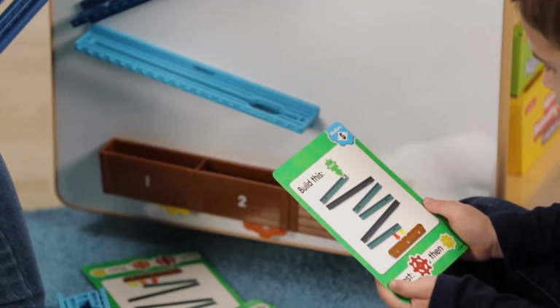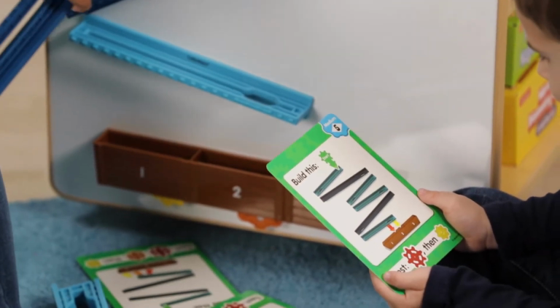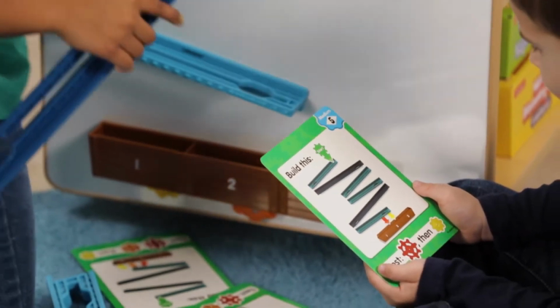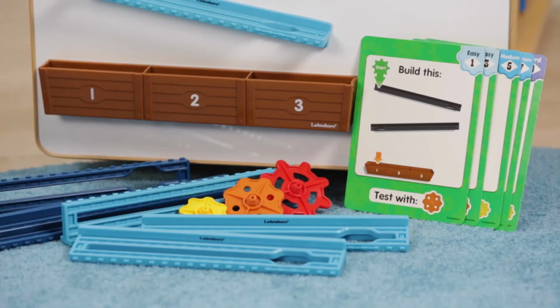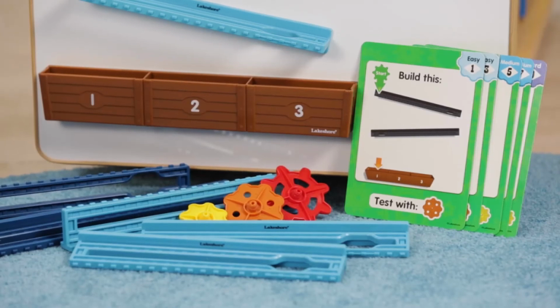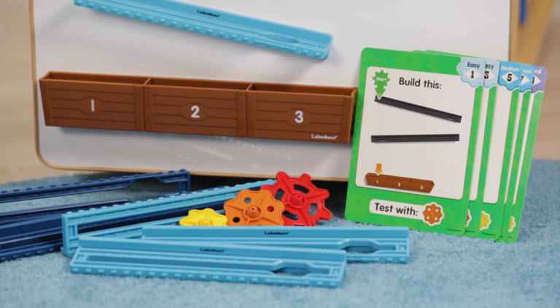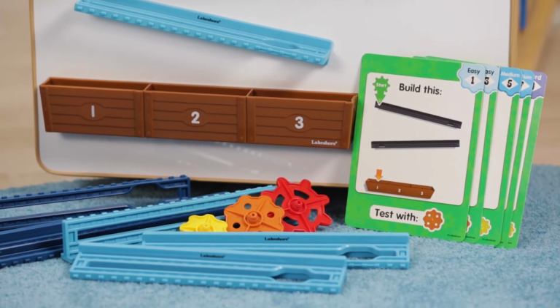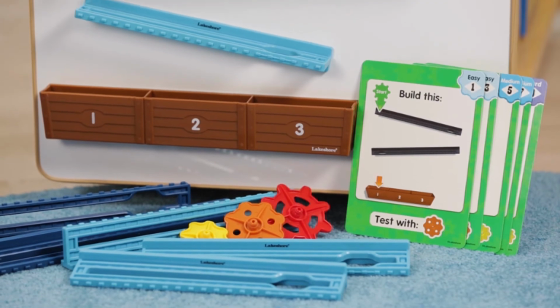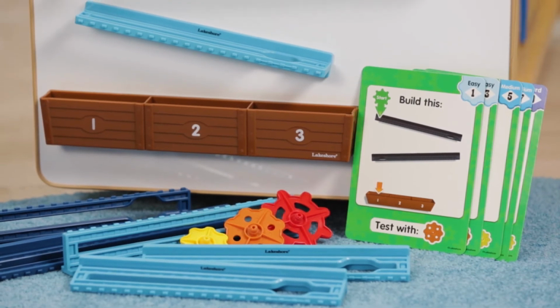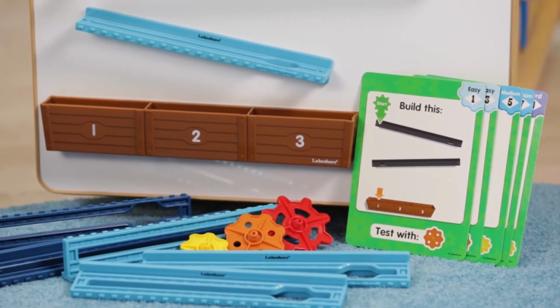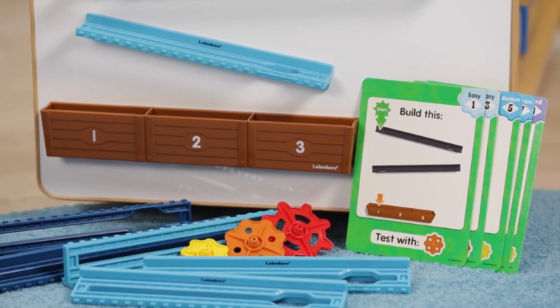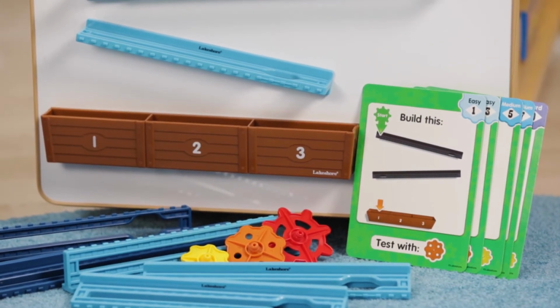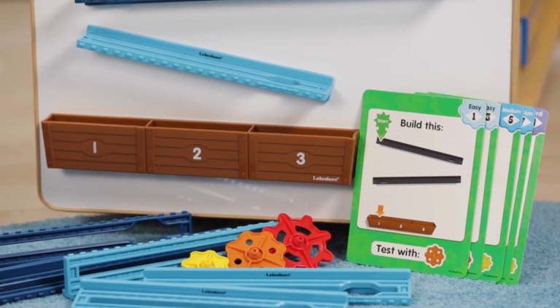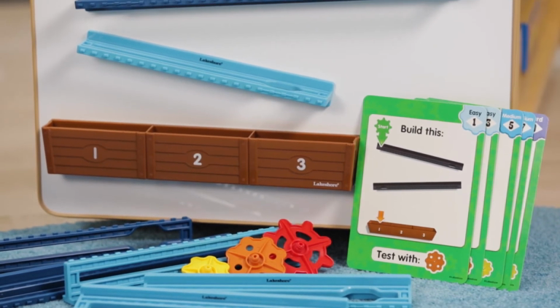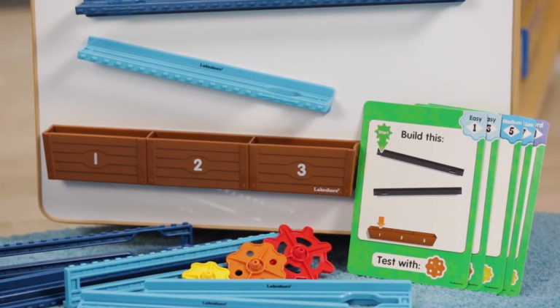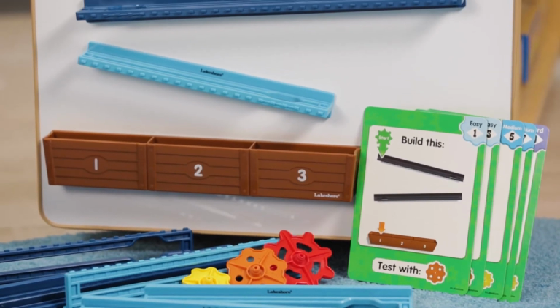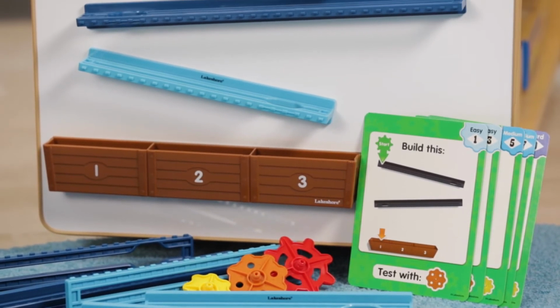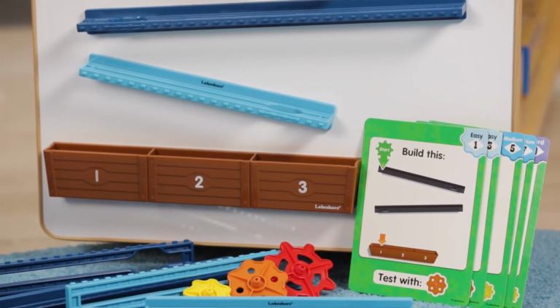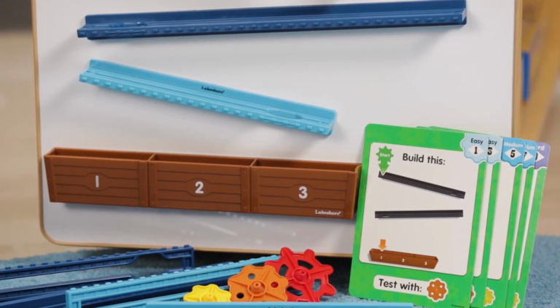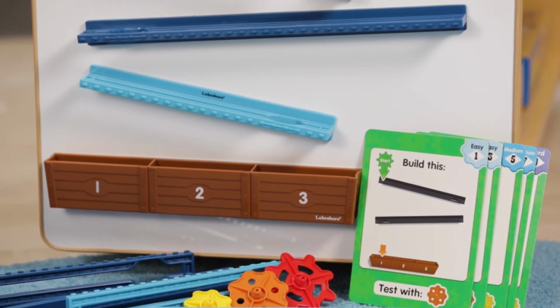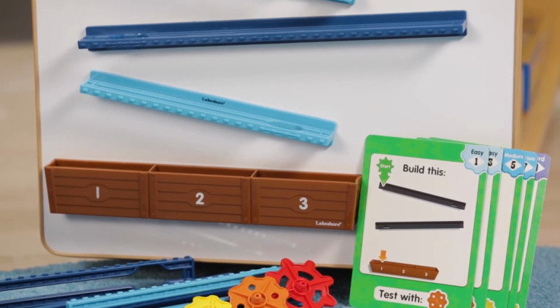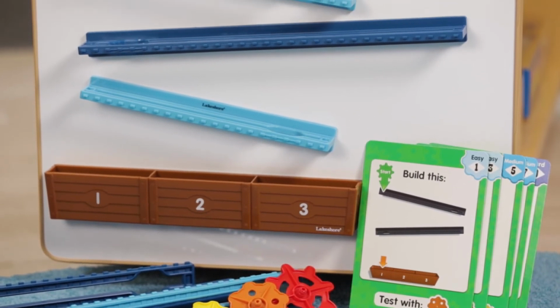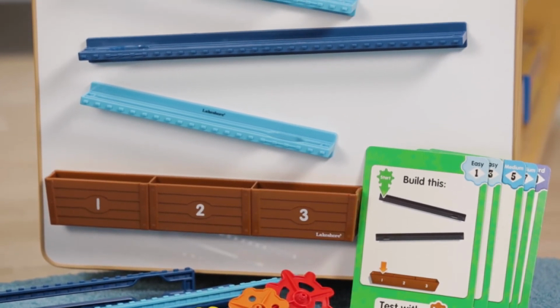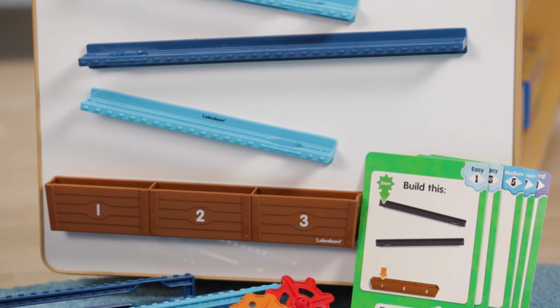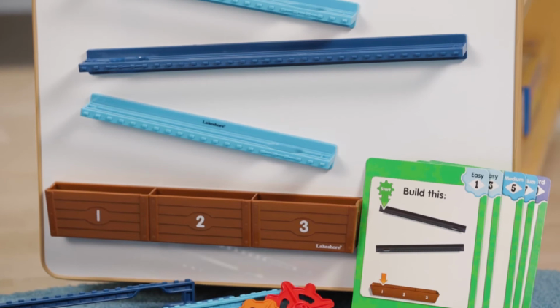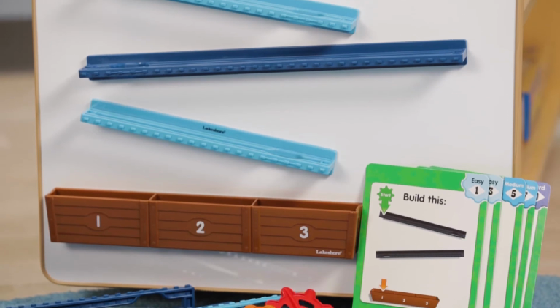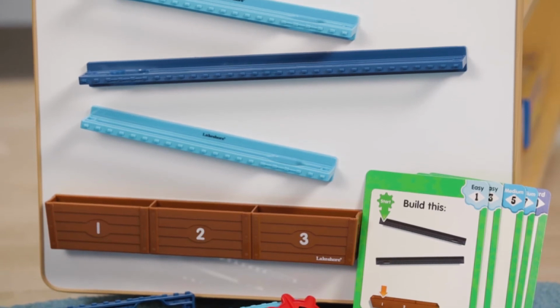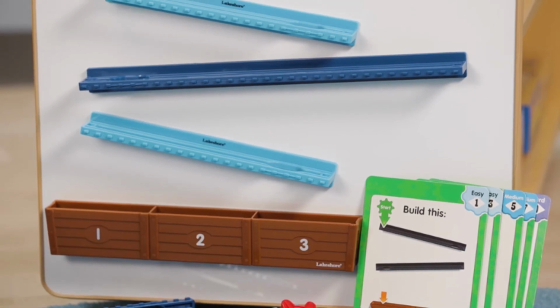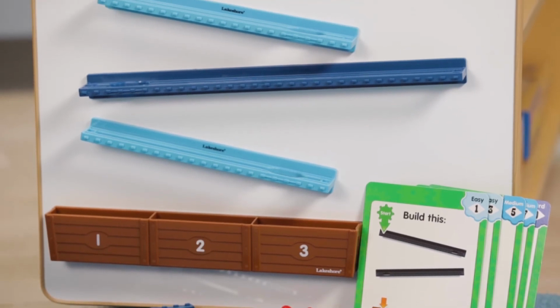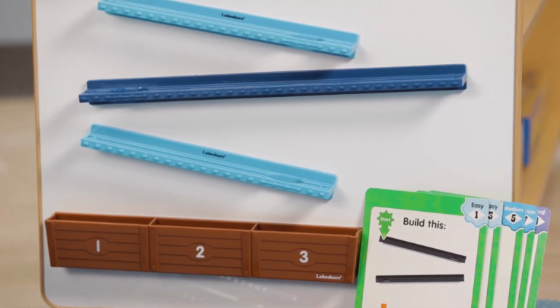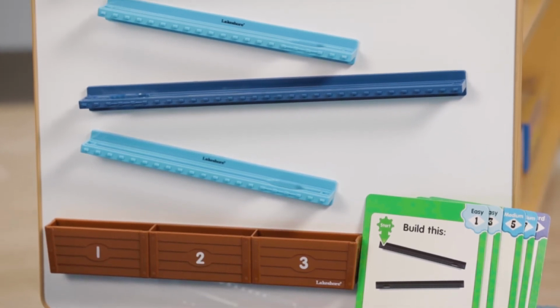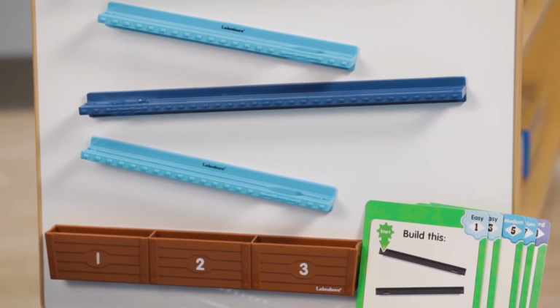You get five double-sided challenge cards, three discs, a goal box, and ten magnetic tracks — perfect on a magnetic board.